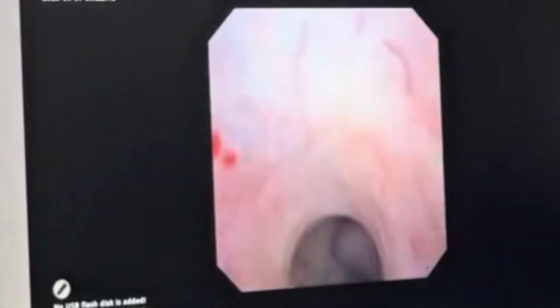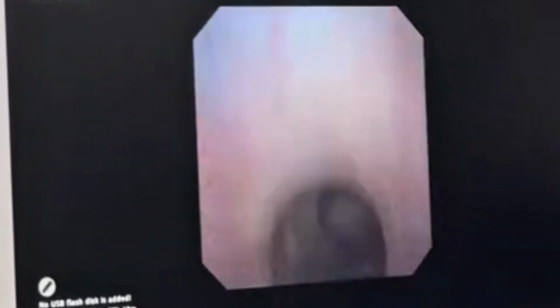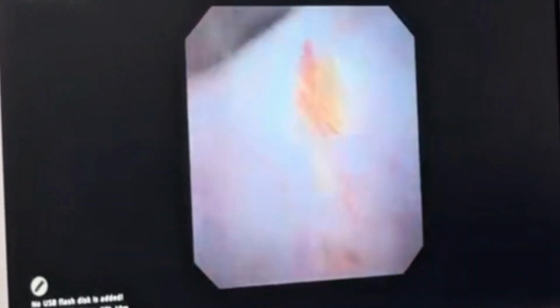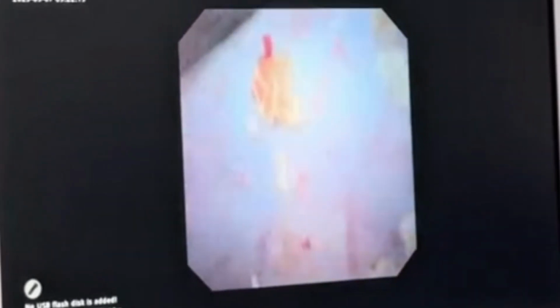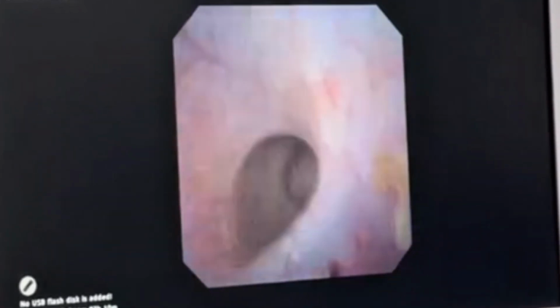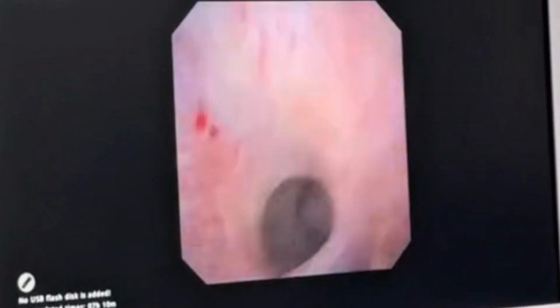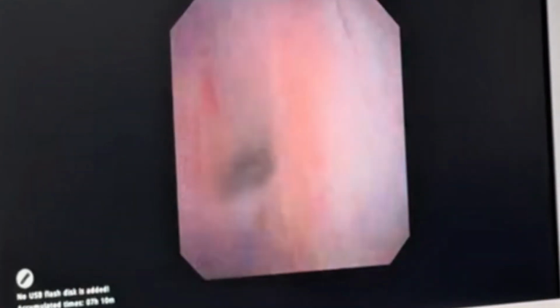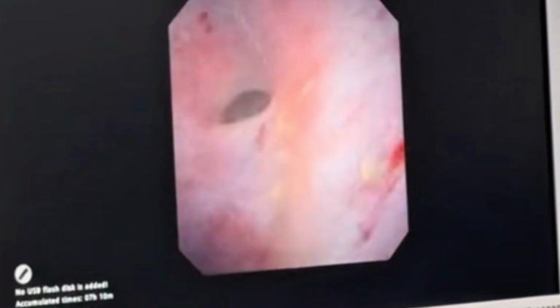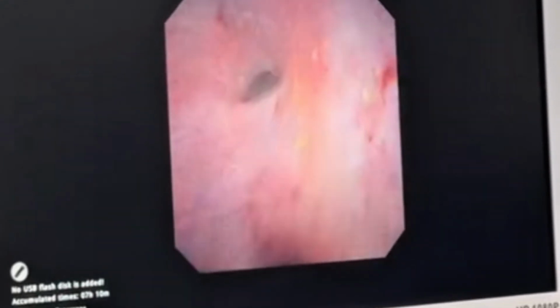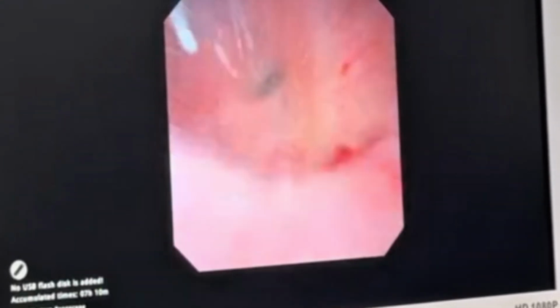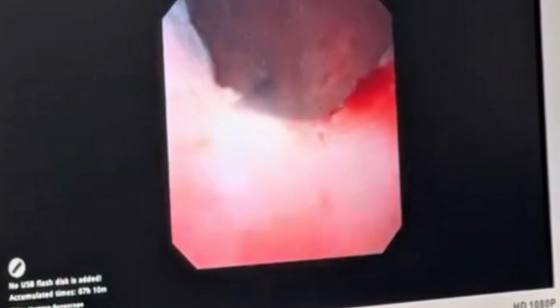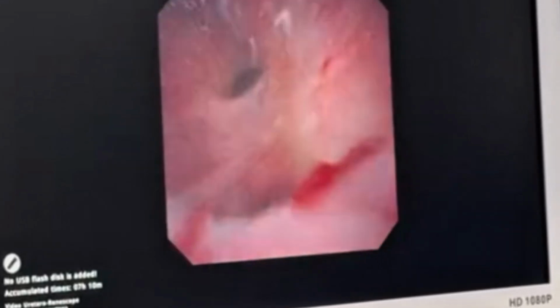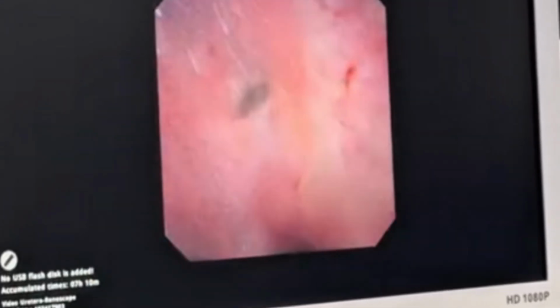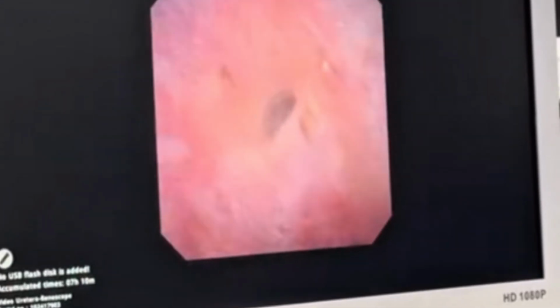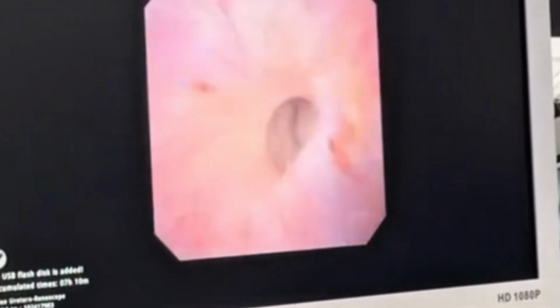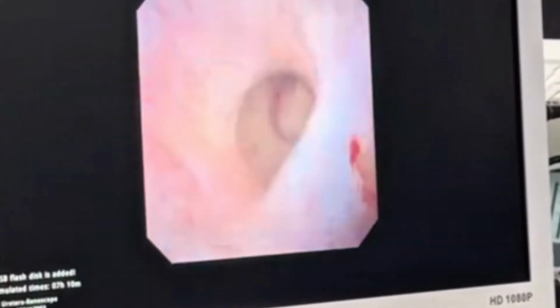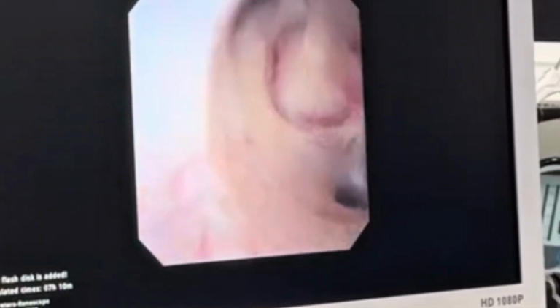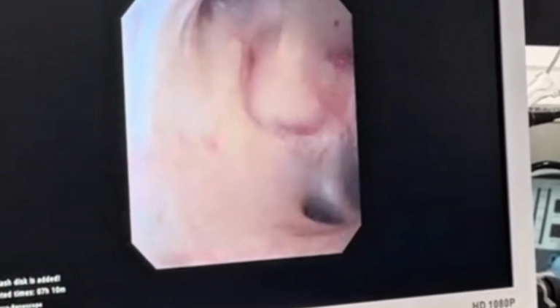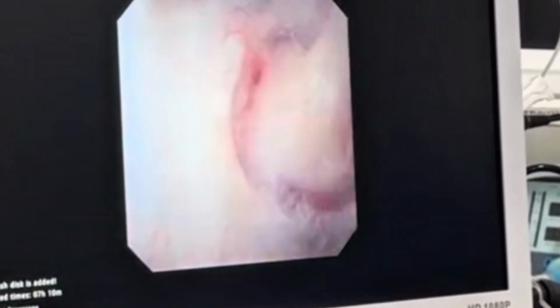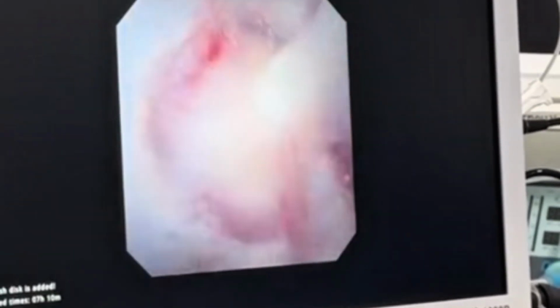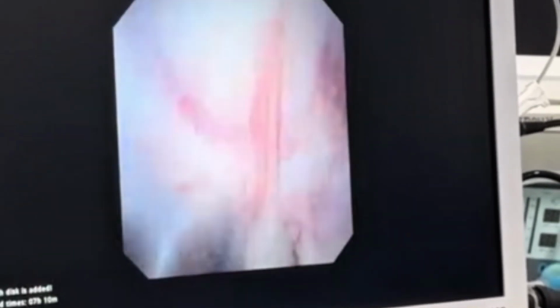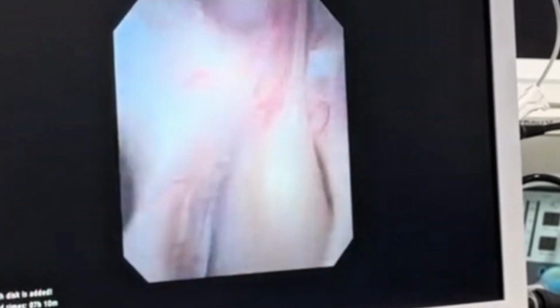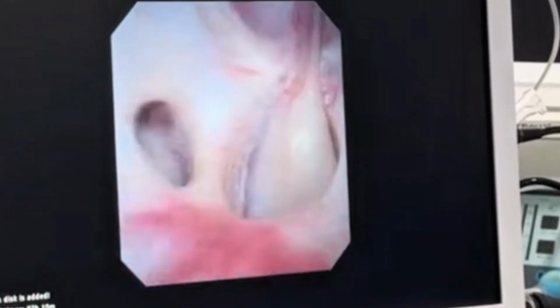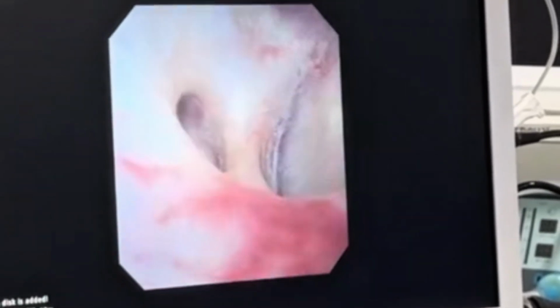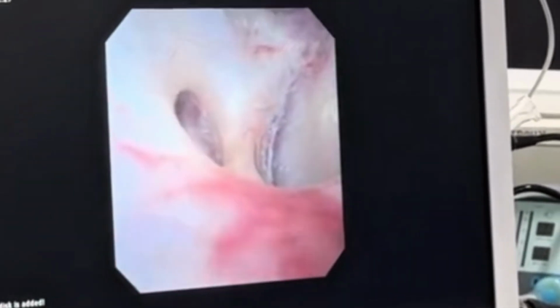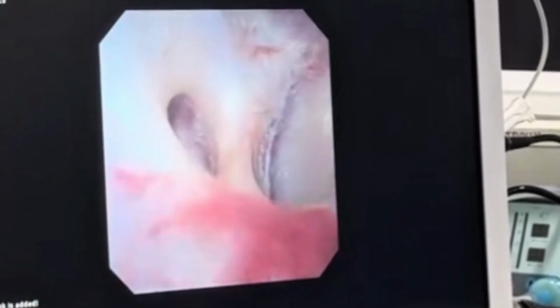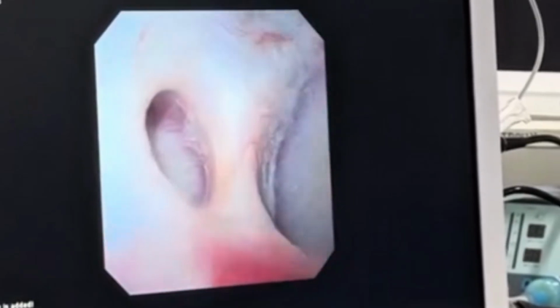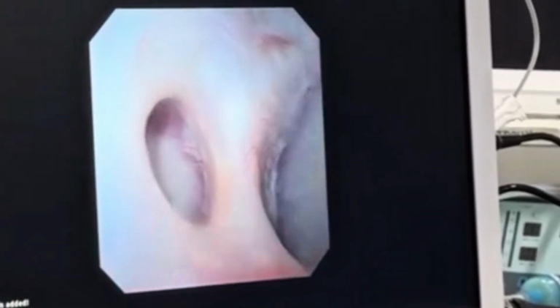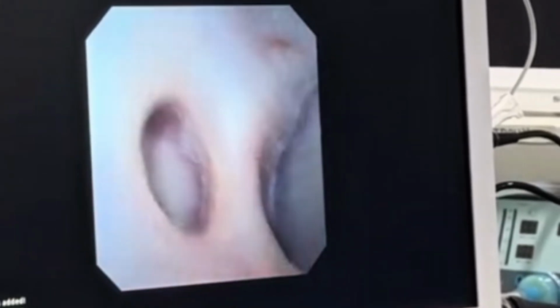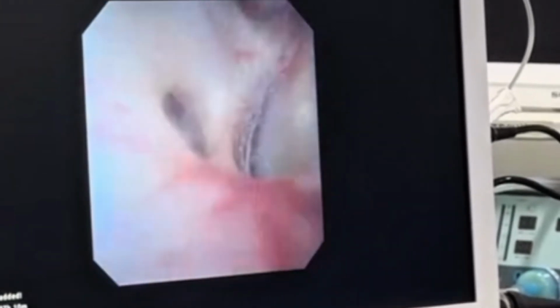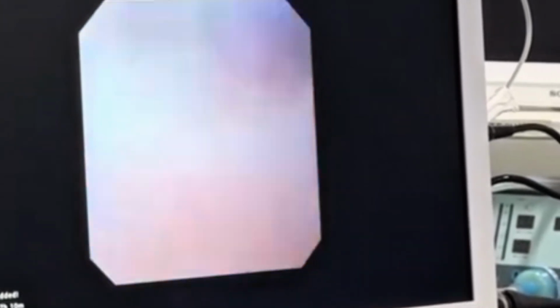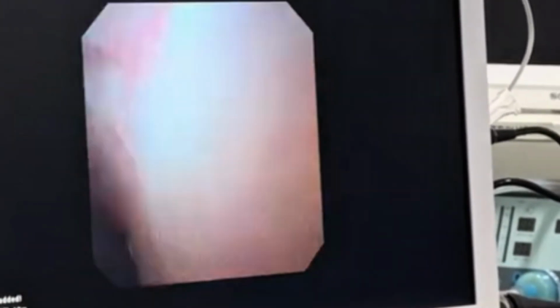During inspection, we locate the kidney stone in the middle calyx. Smaller fragments are also seen in the inferior calyx, which are flushed out with irrigation pressure.